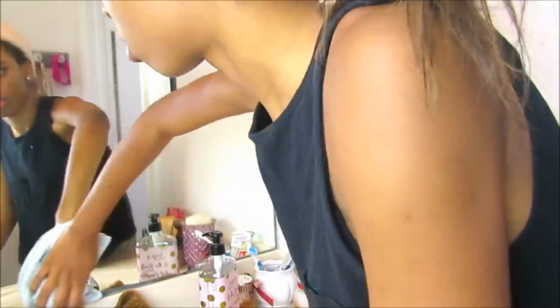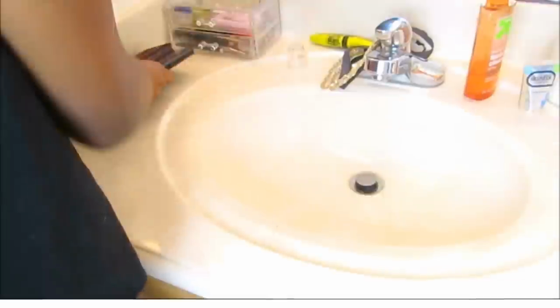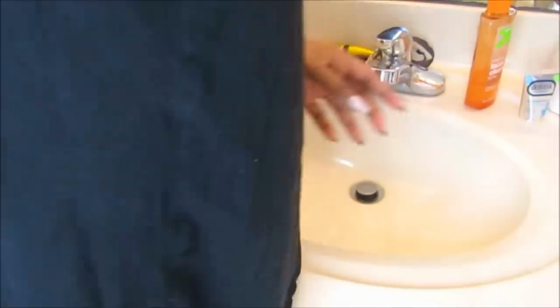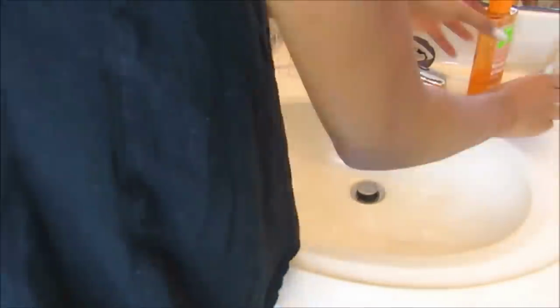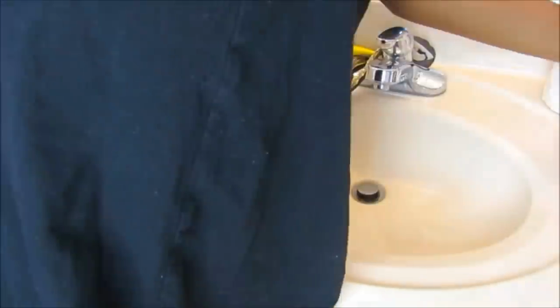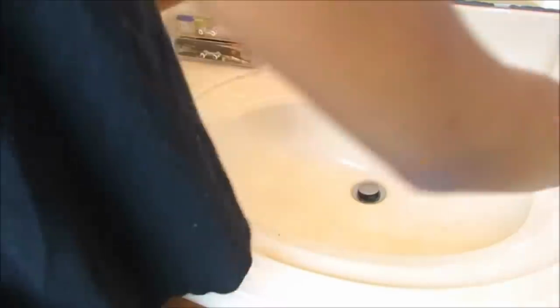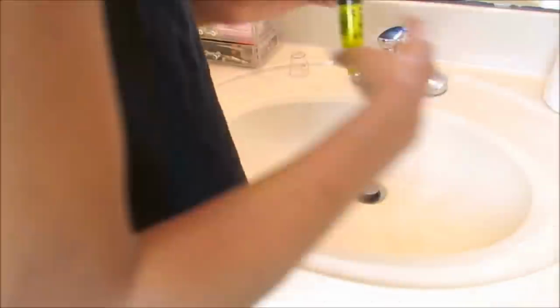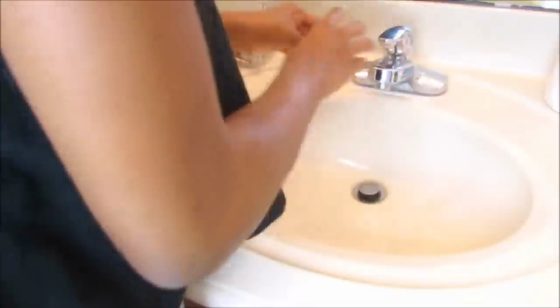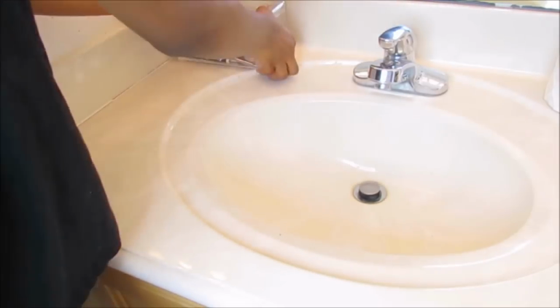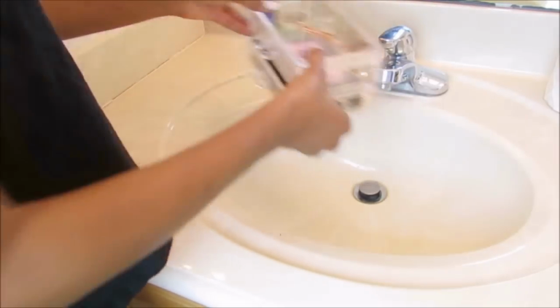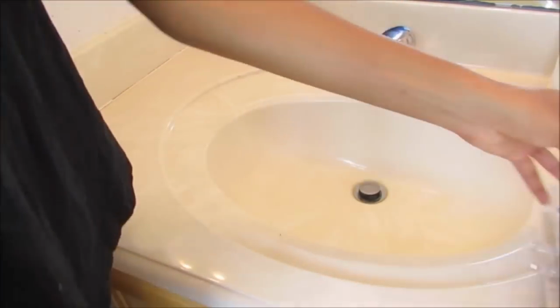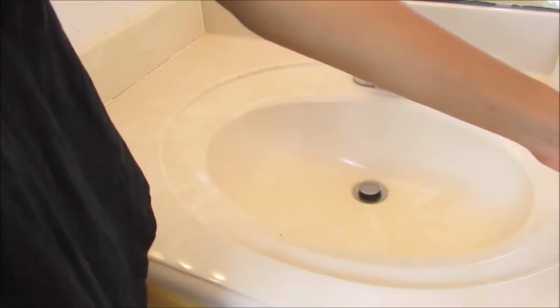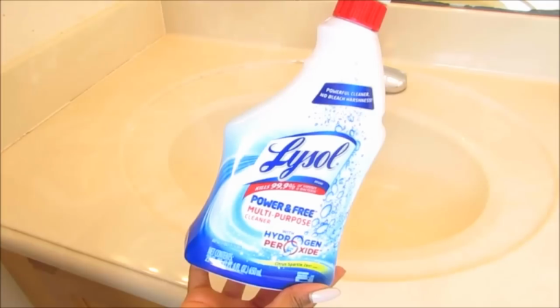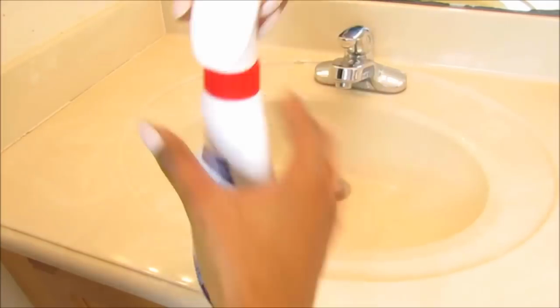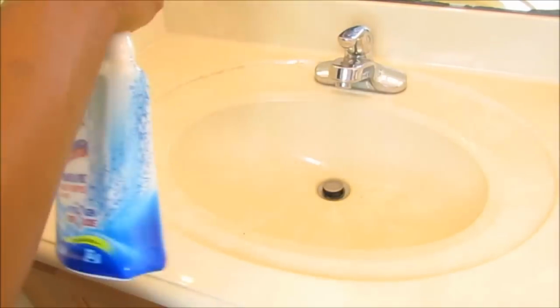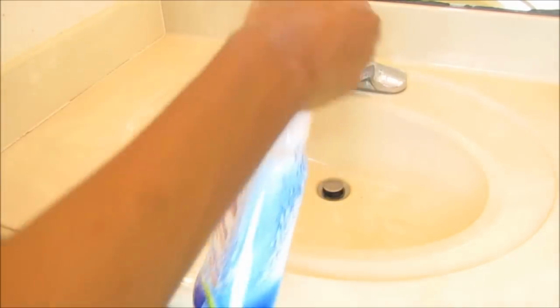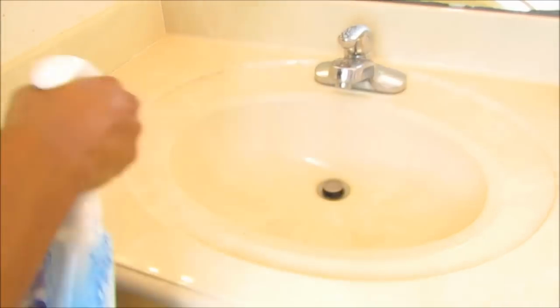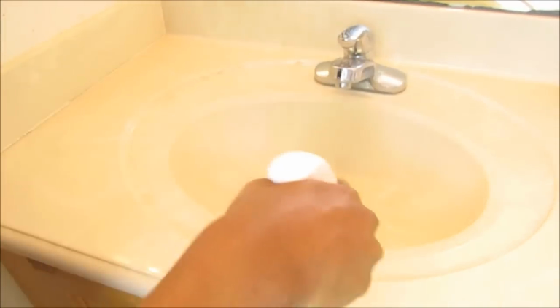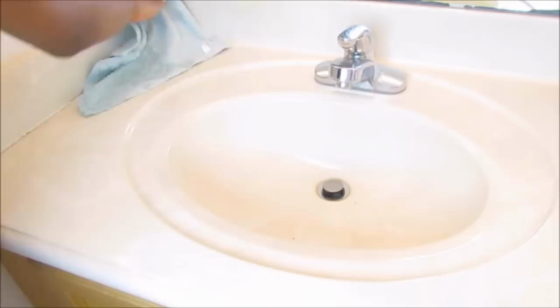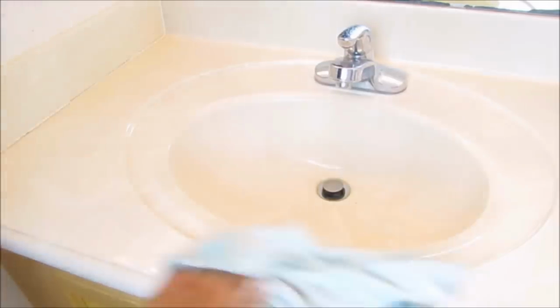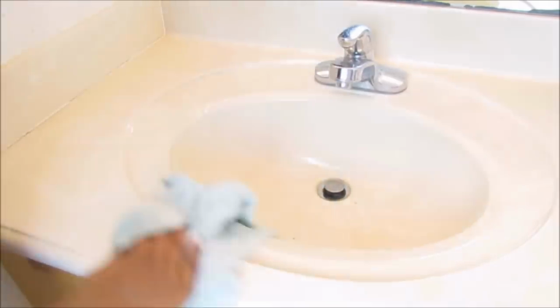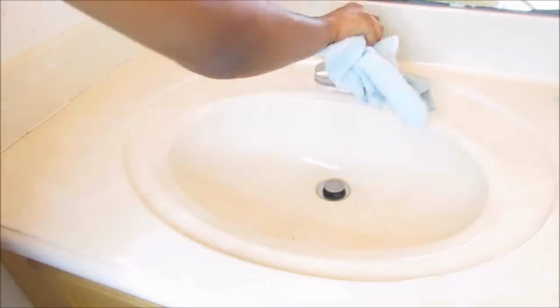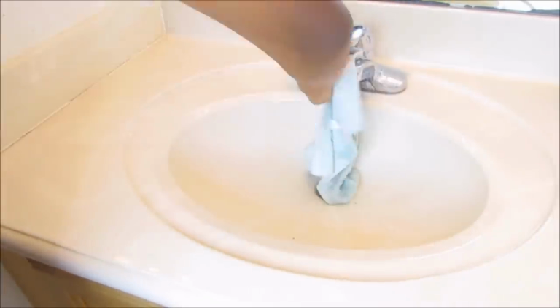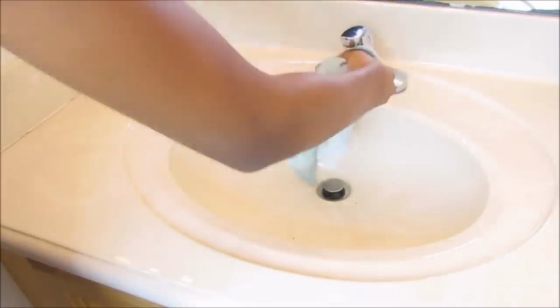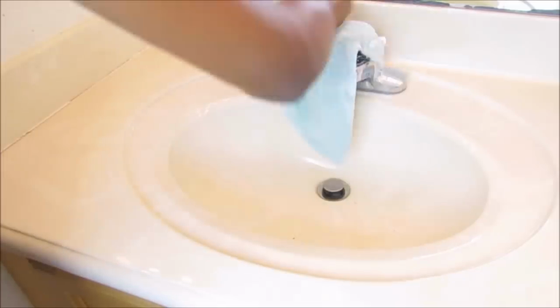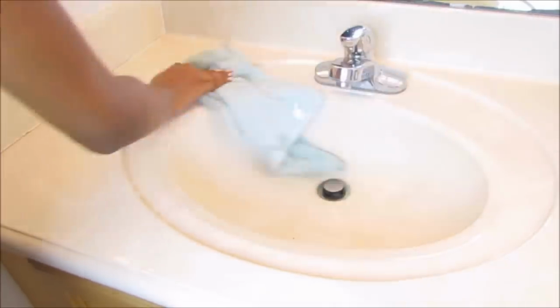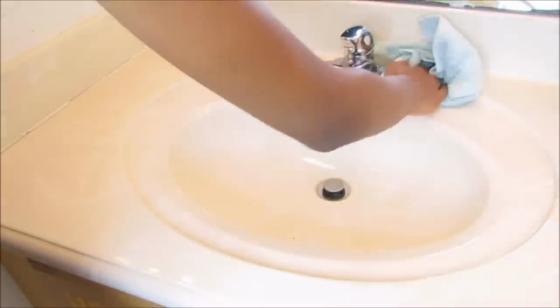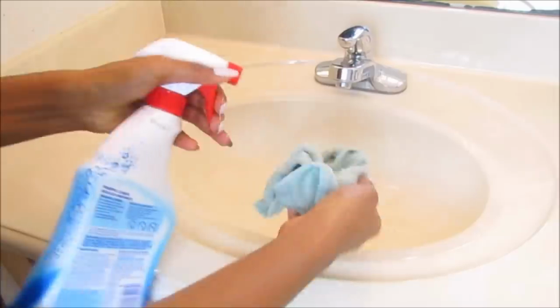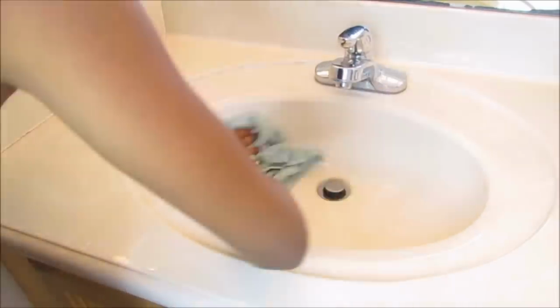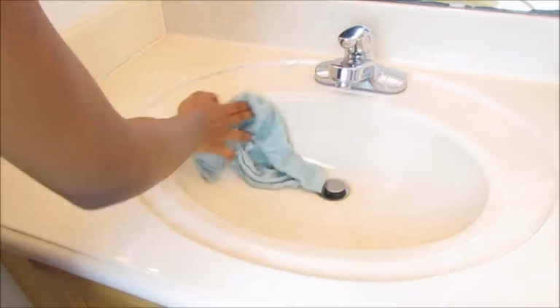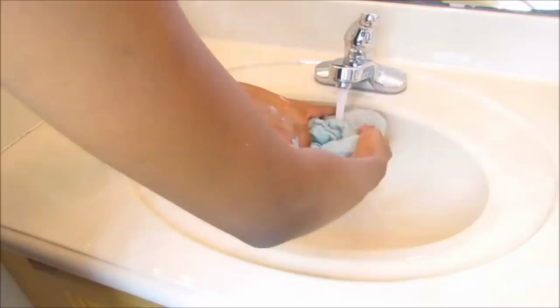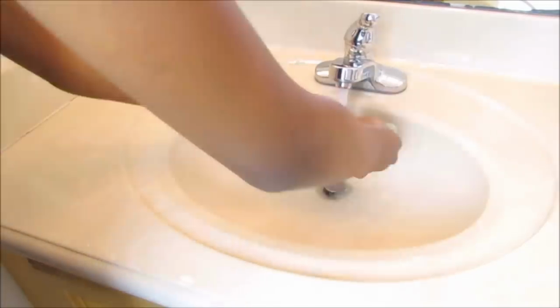First we gotta disinfect this bathroom. After I clean the mirrors I will be moving everything from one side of the counter to the other side and then clean that area and do the same thing for the other side. For this part I'll be using Lysol and it's my fave because it doesn't have a harsh cleaning smell.